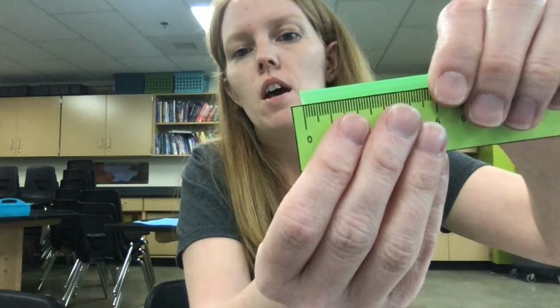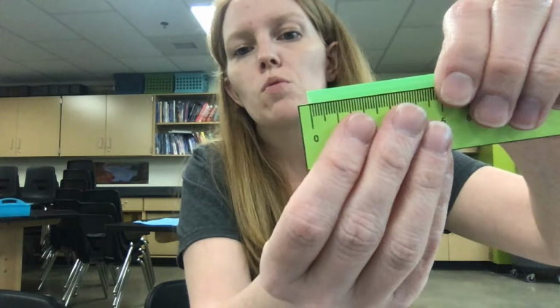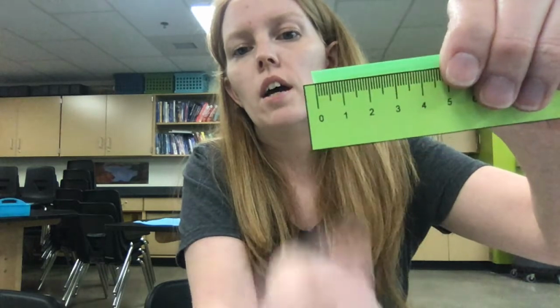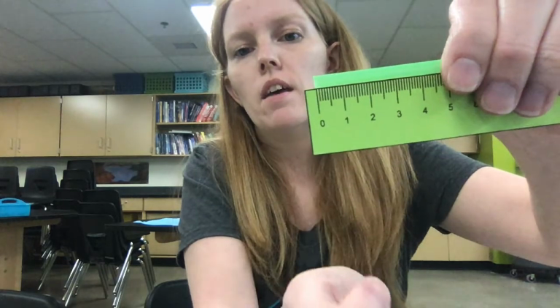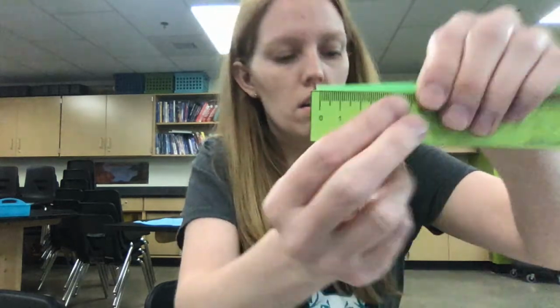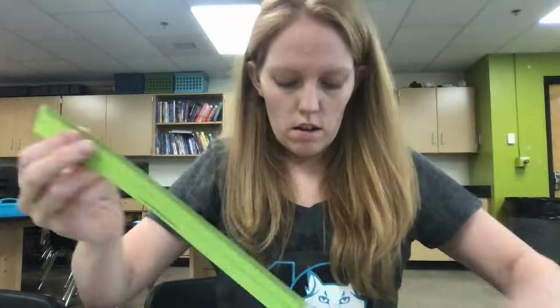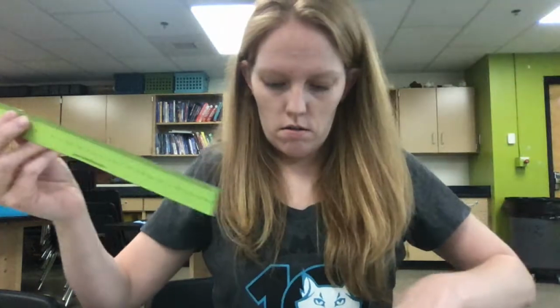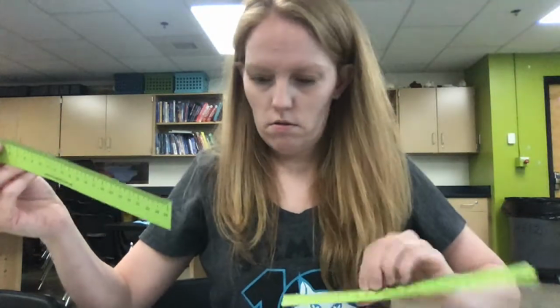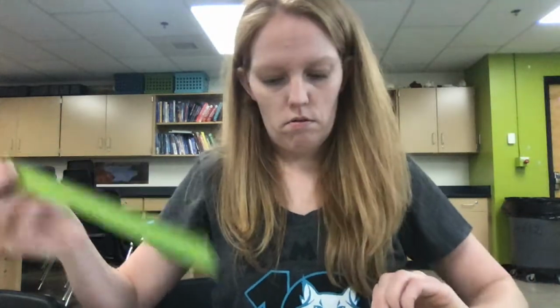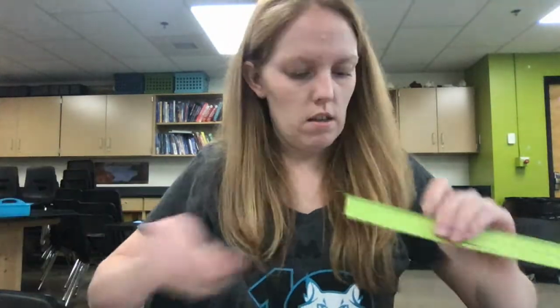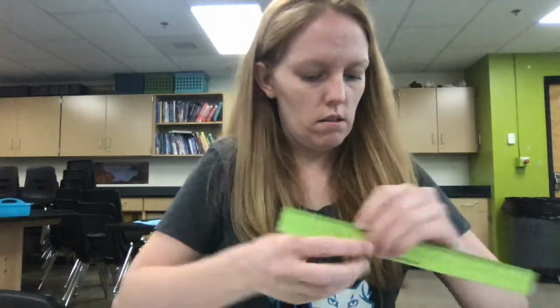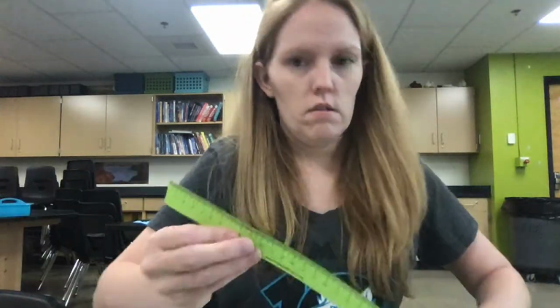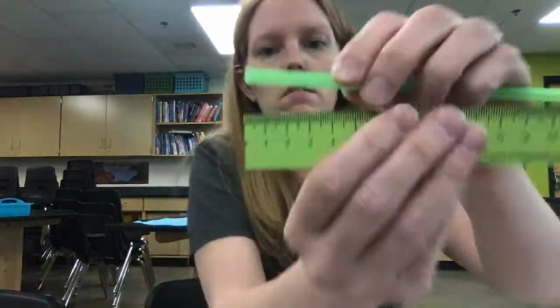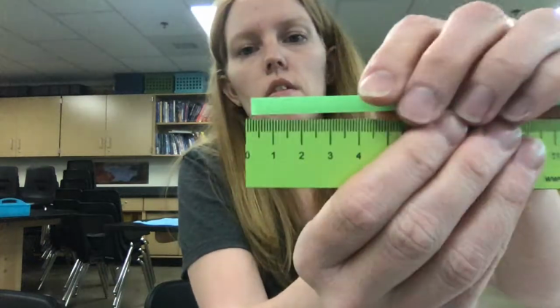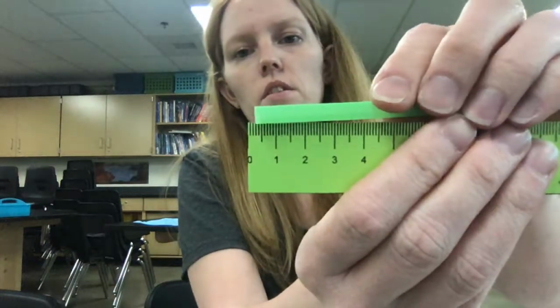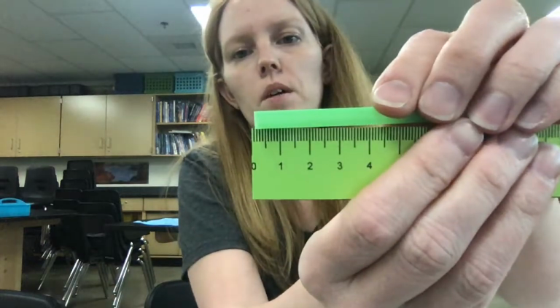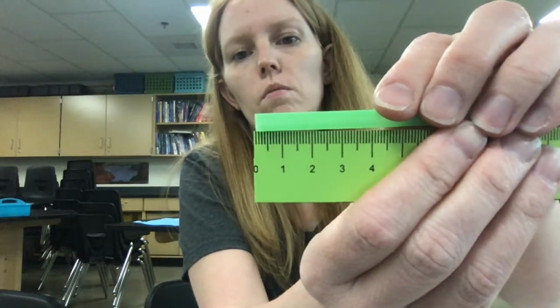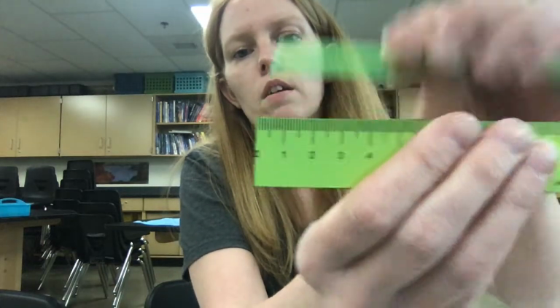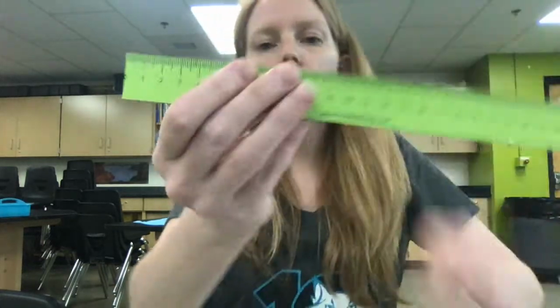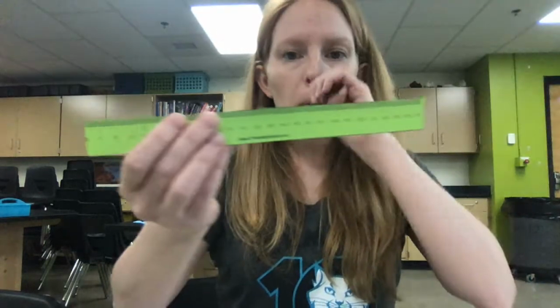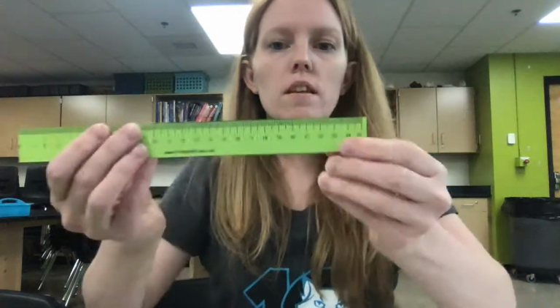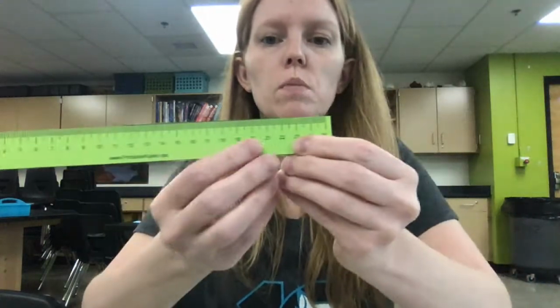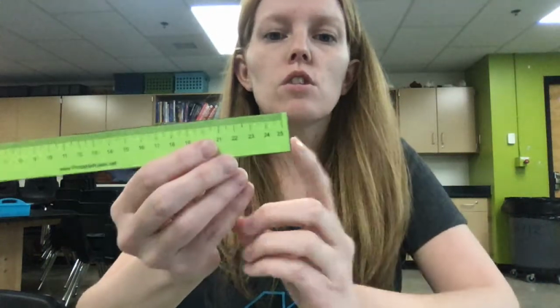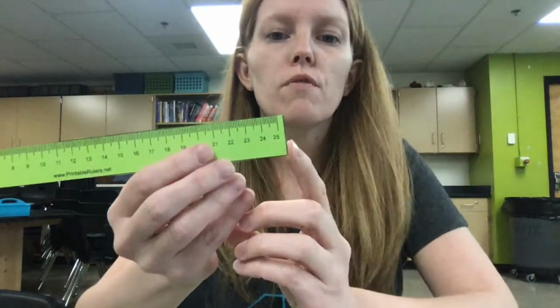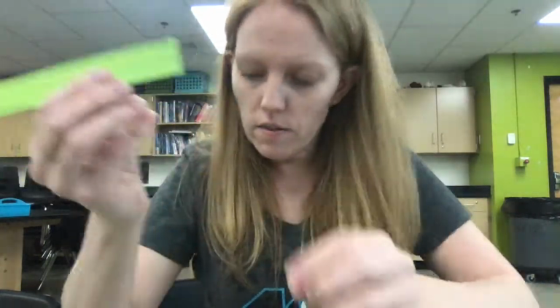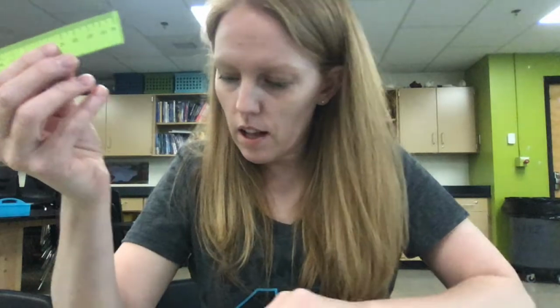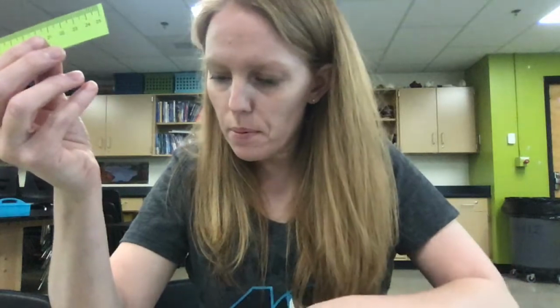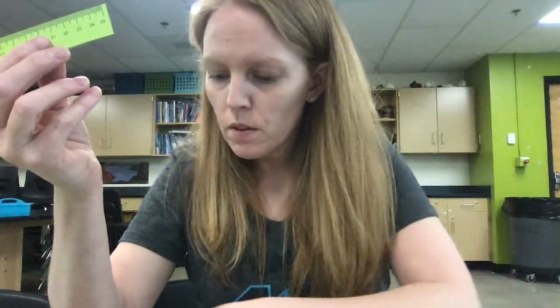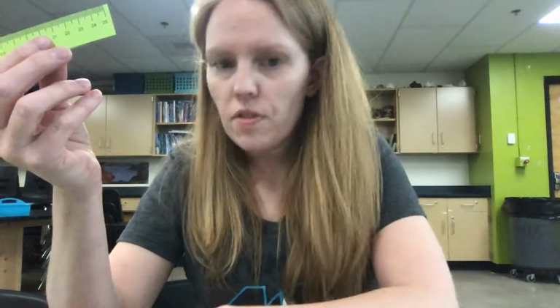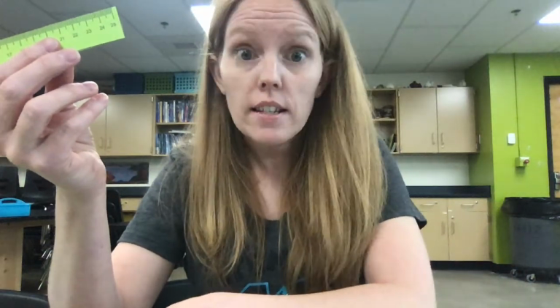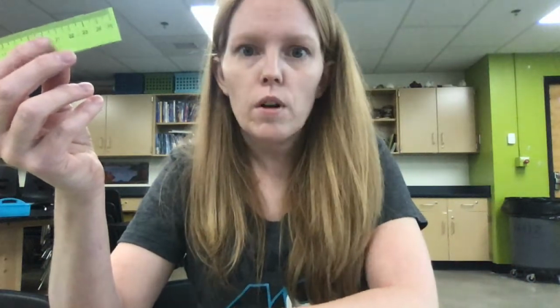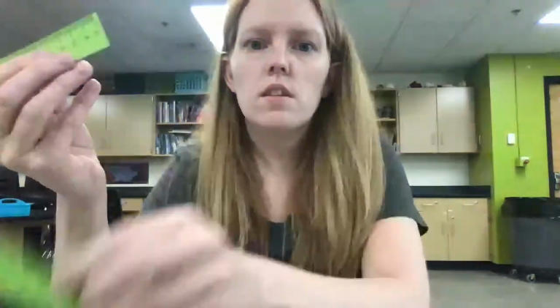And if you just want to cut it right there, like this — that's a little tip. Cut it right there. So then your 25 needs to line up with the next 25 centimeters.